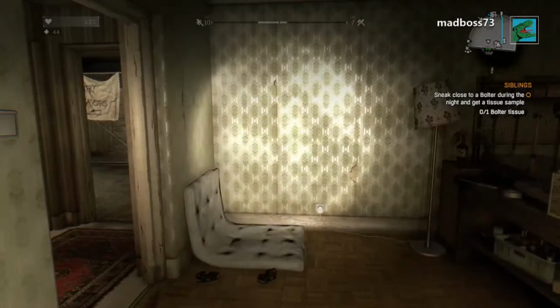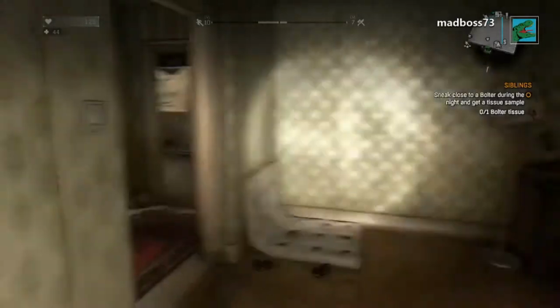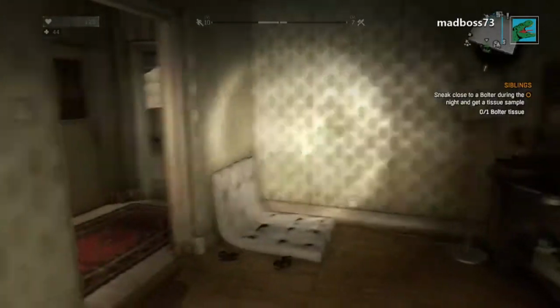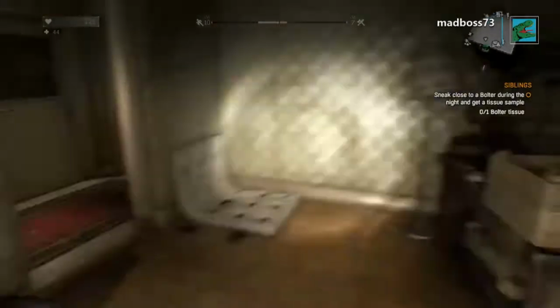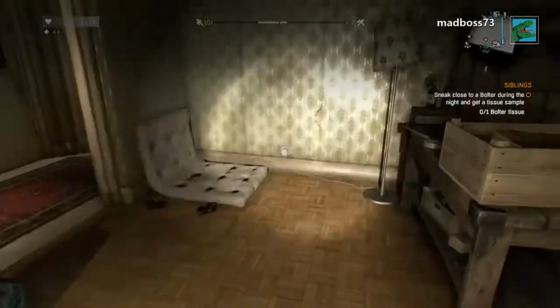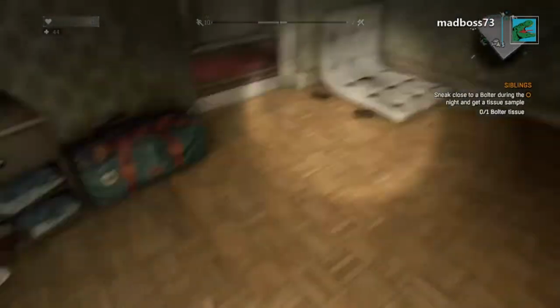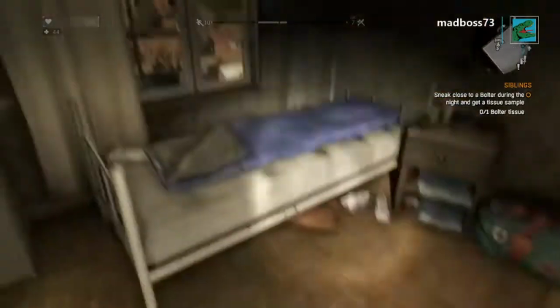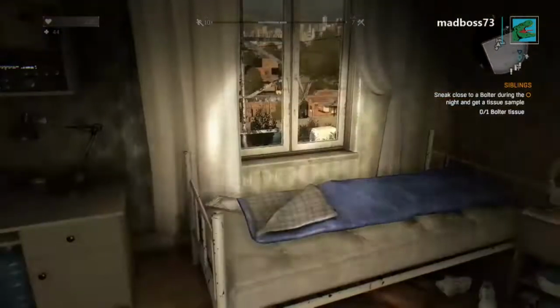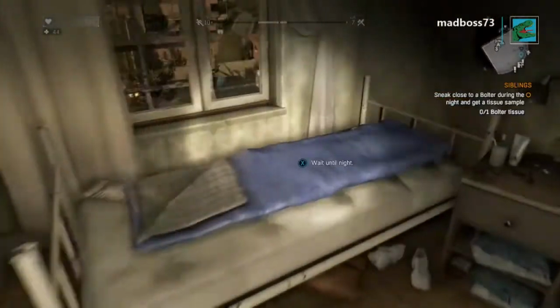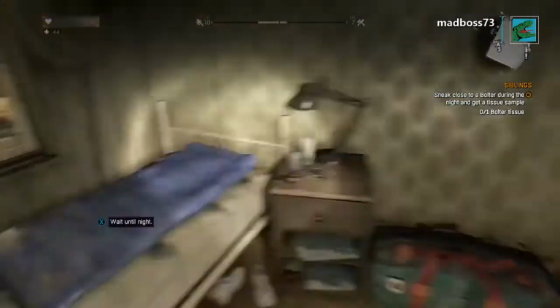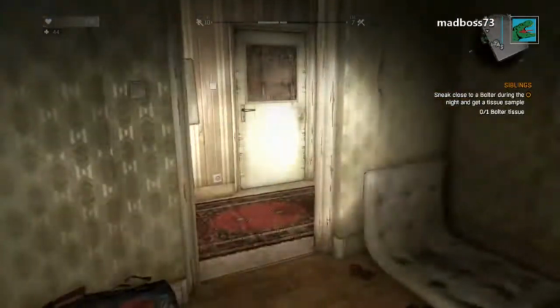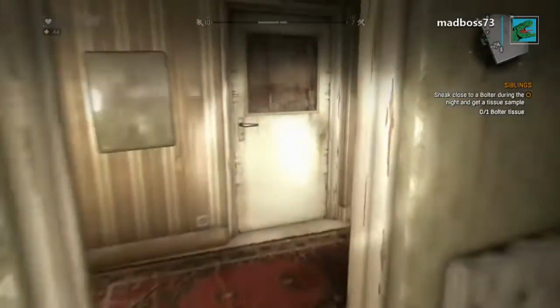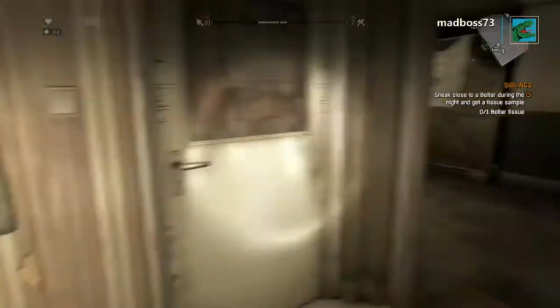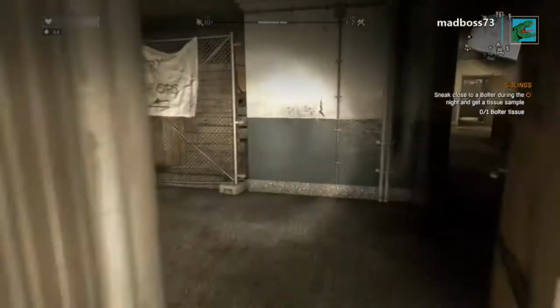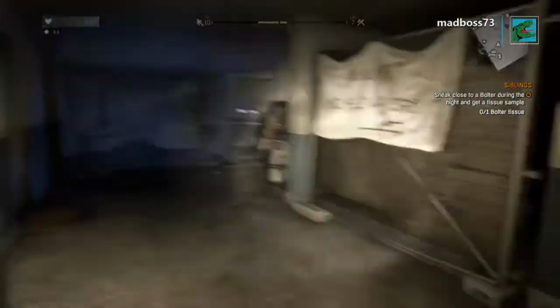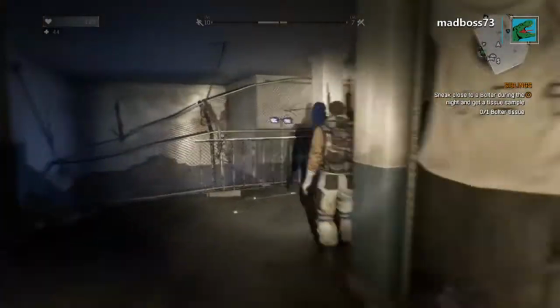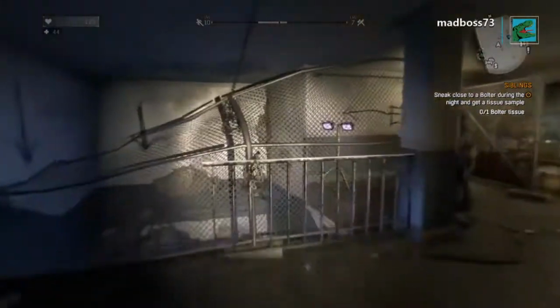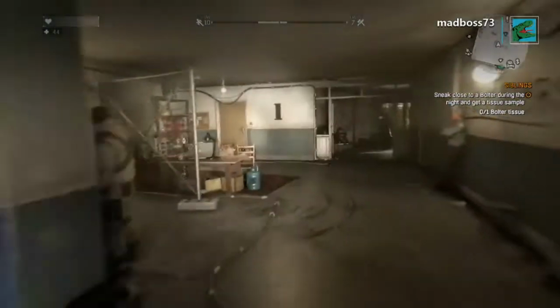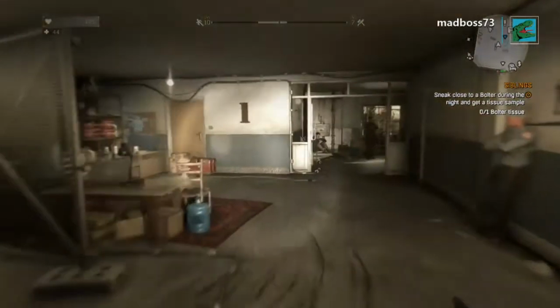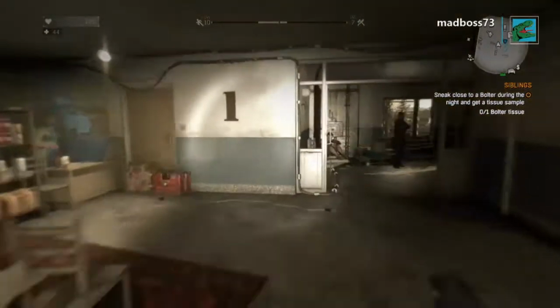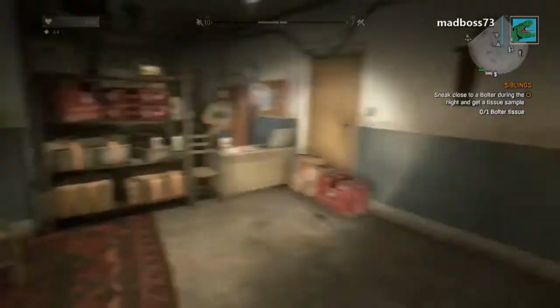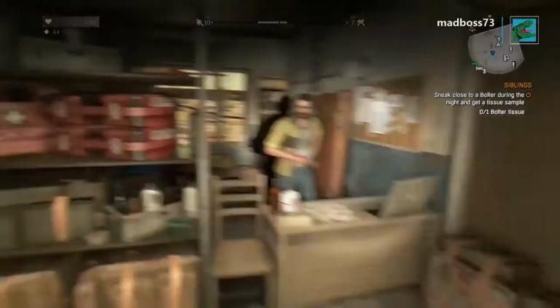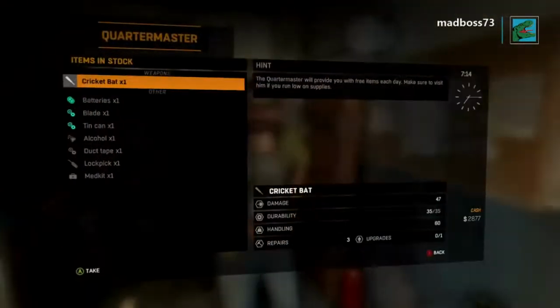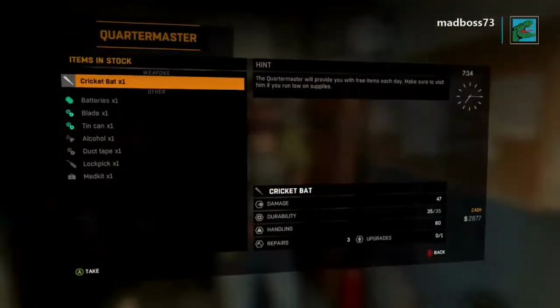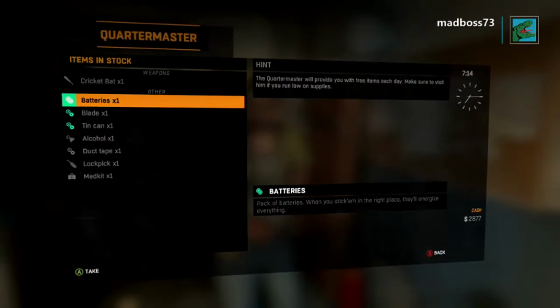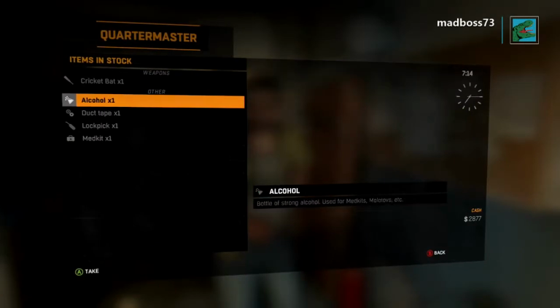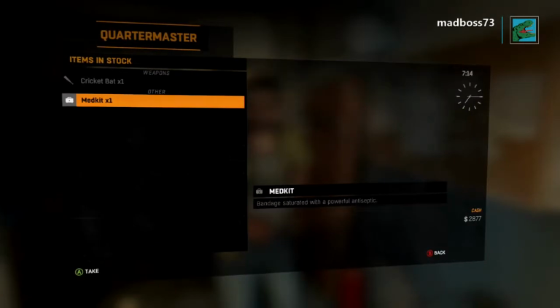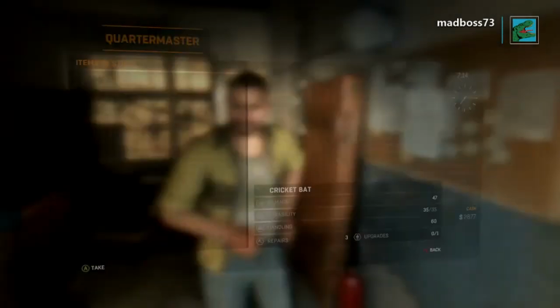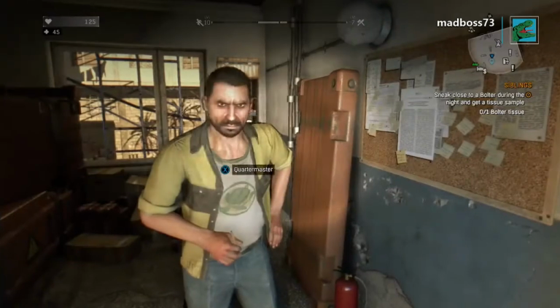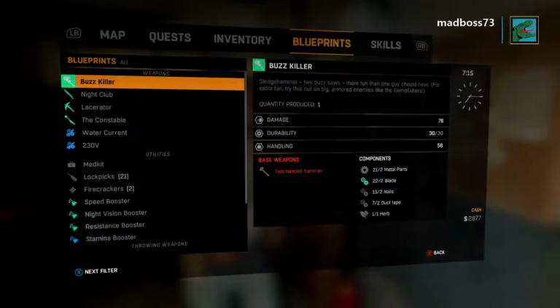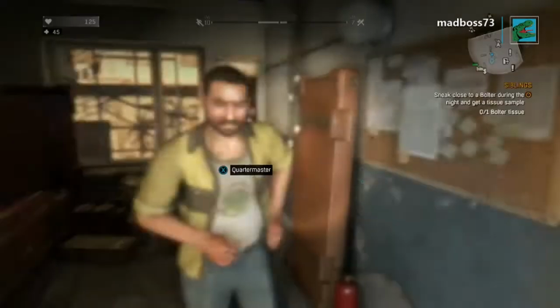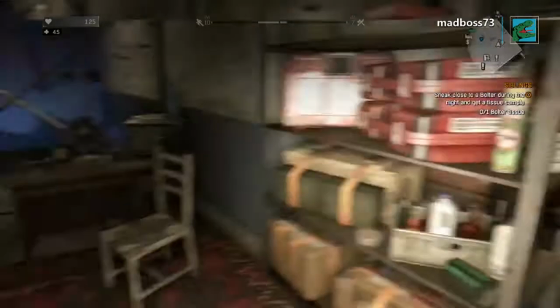Hey, what's up guys, madboss73 here. Here is a little glitch I figured out. If you come over here to the shop, or this guy, if you just collect all the stuff, then you get a med kit straight away.